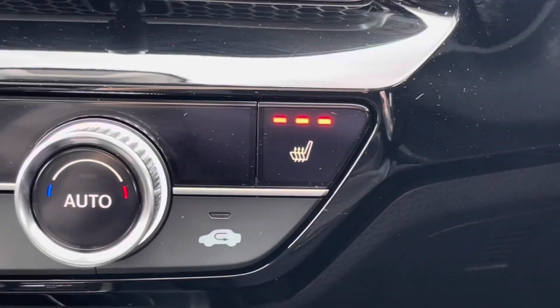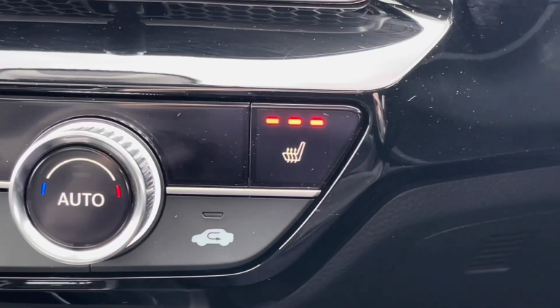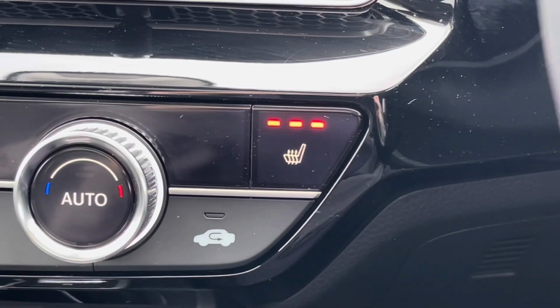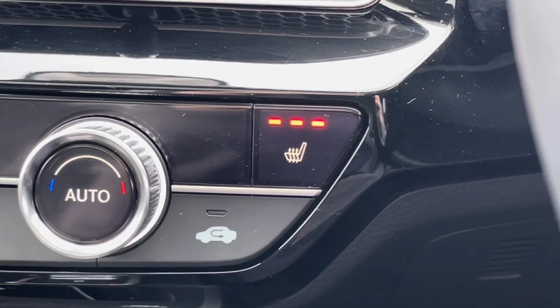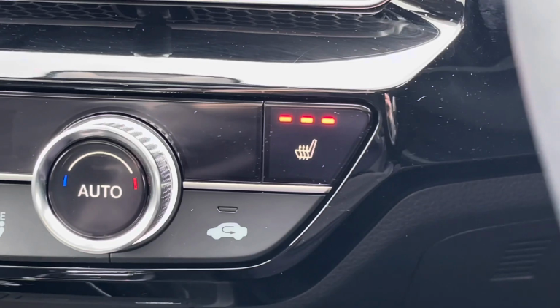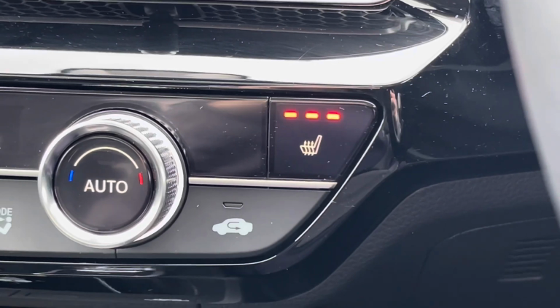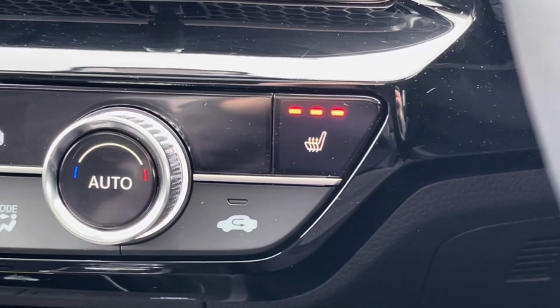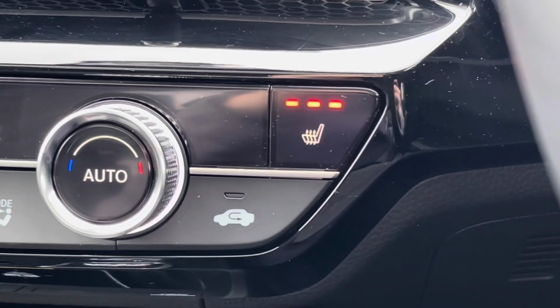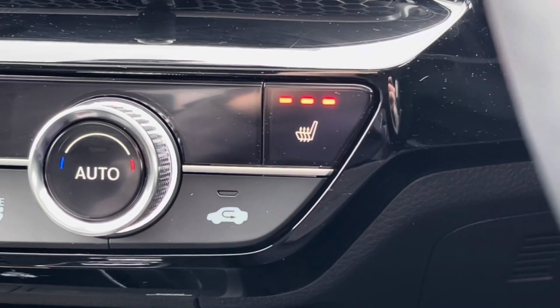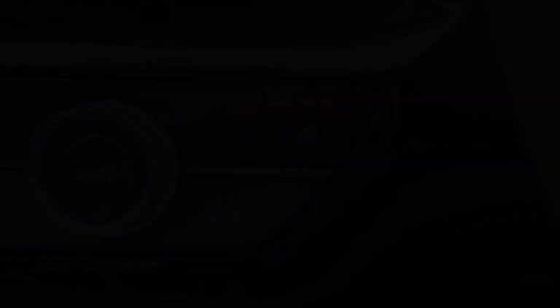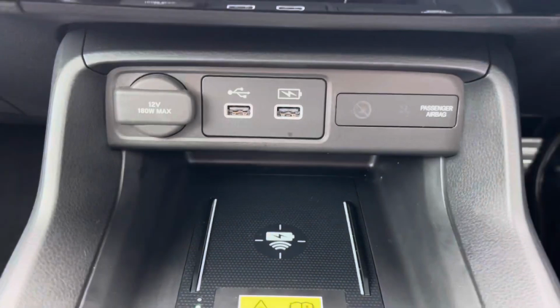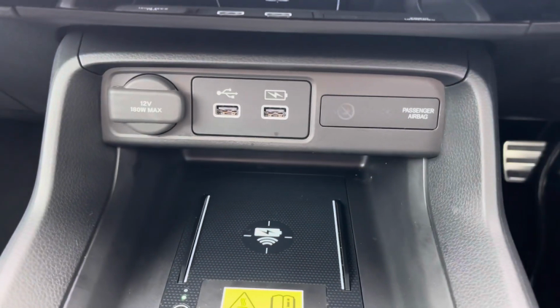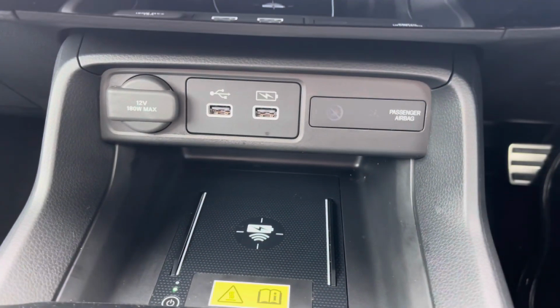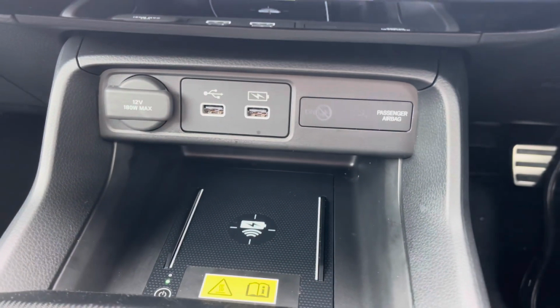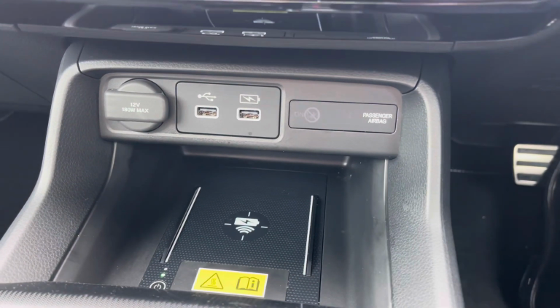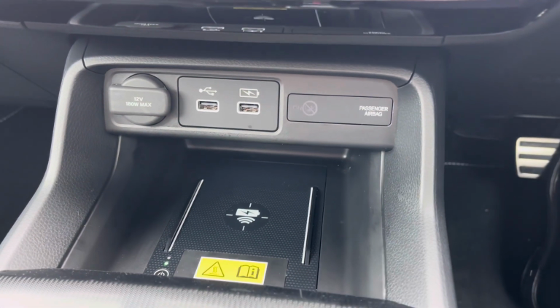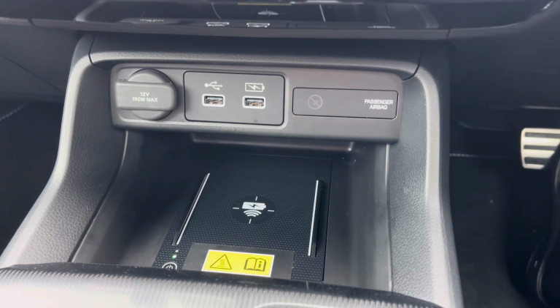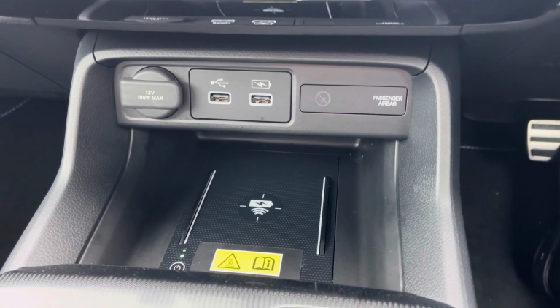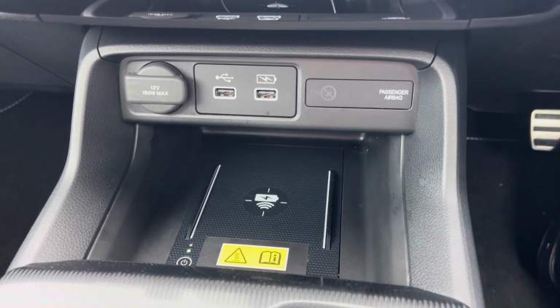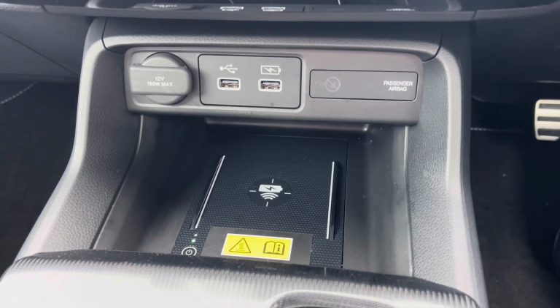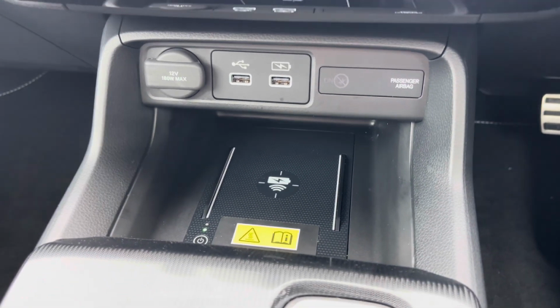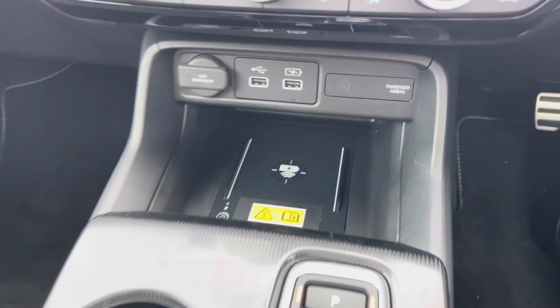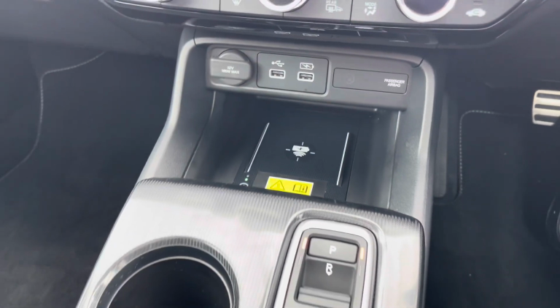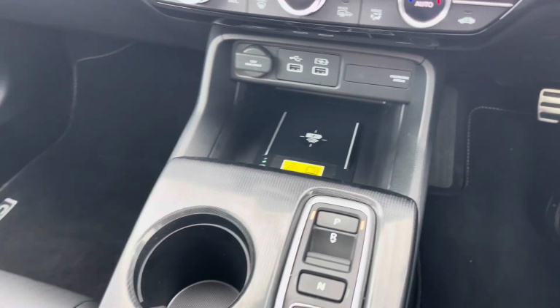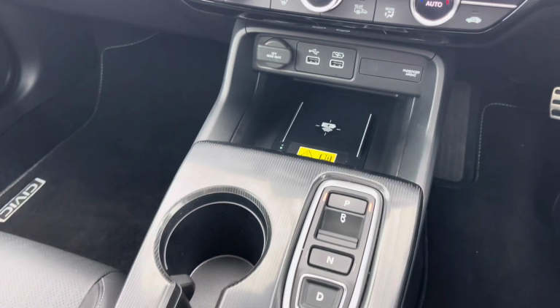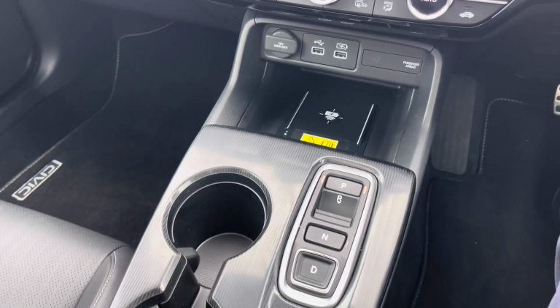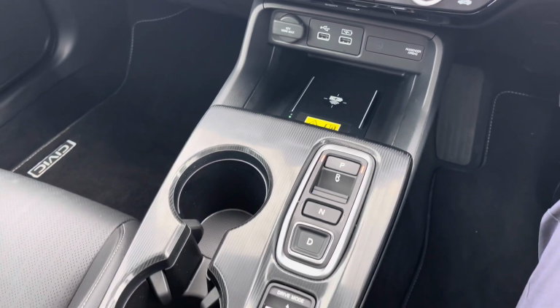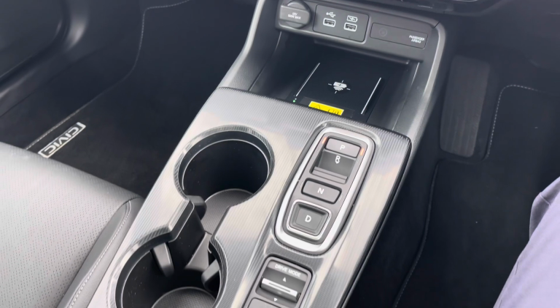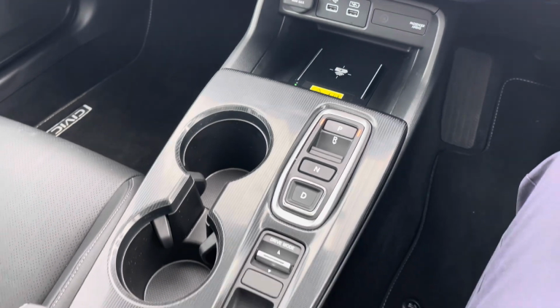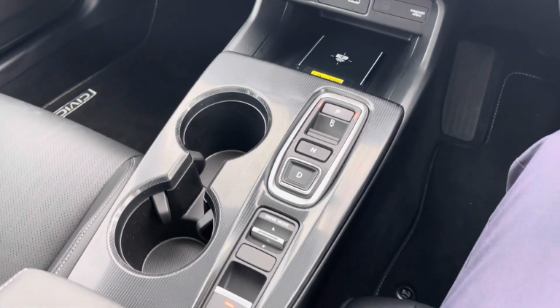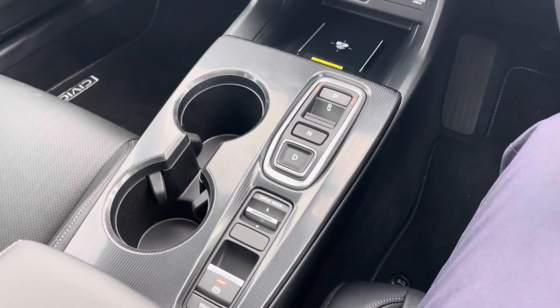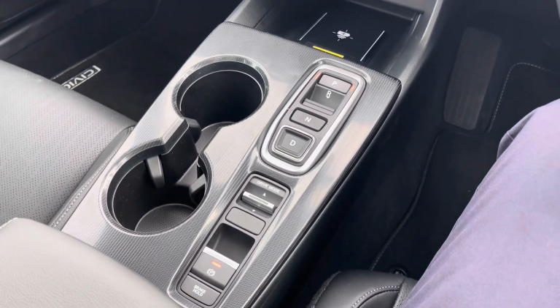It comes with heated front seats to keep you nice and warm on those colder days. You've also got two USB points, a 12 volt socket, and a wireless phone charger so you can easily charge your device. In the centre console you have your automatic gear selector.